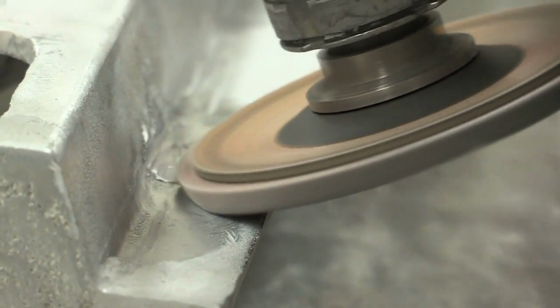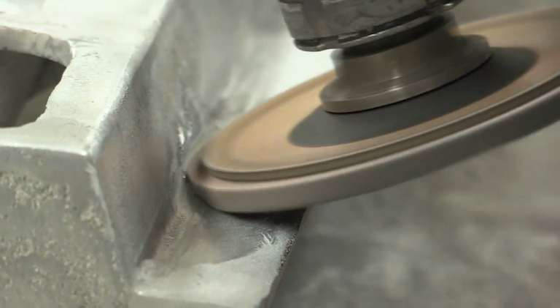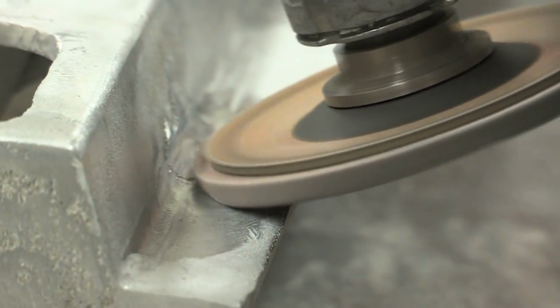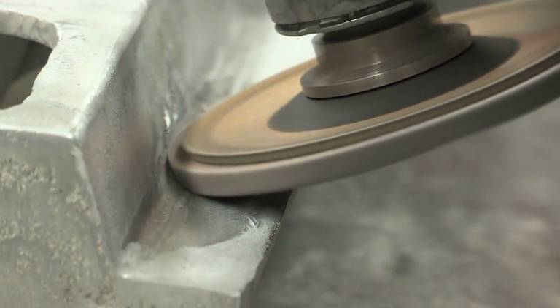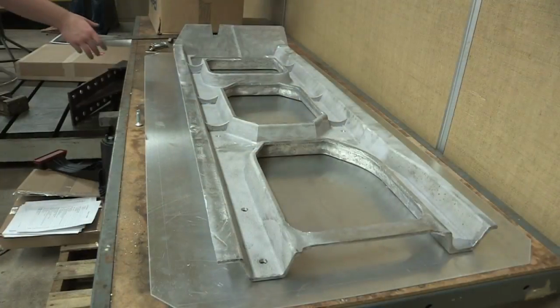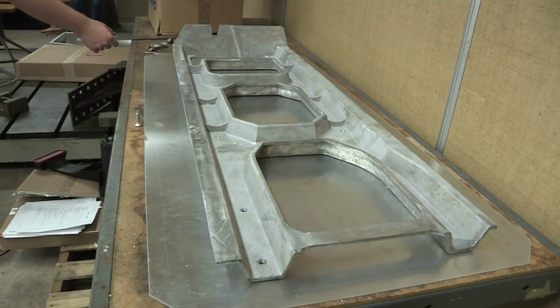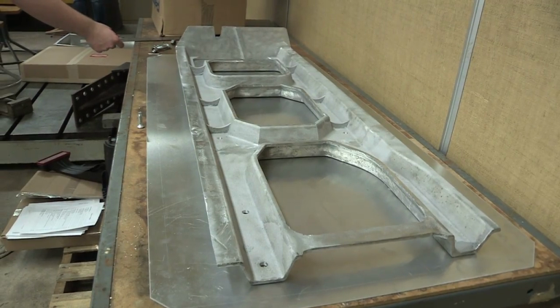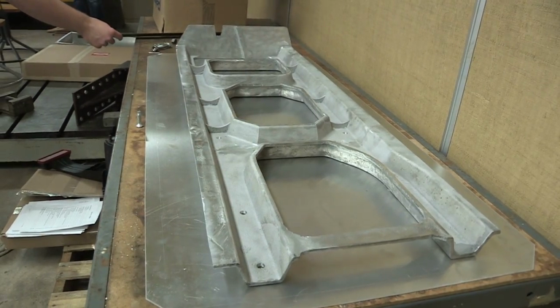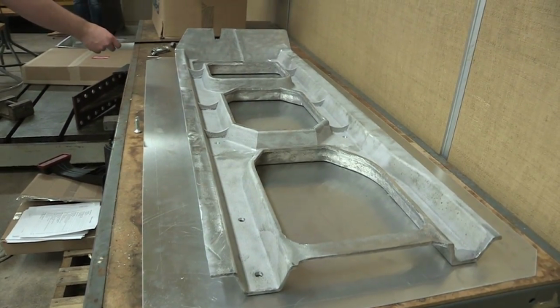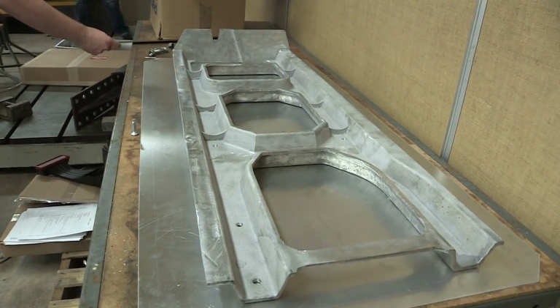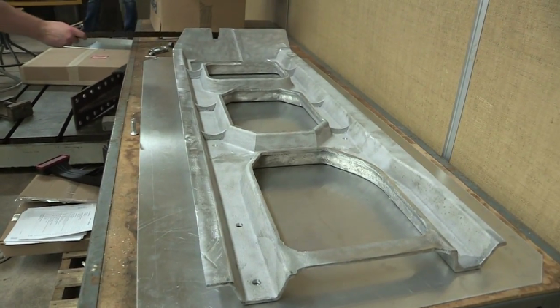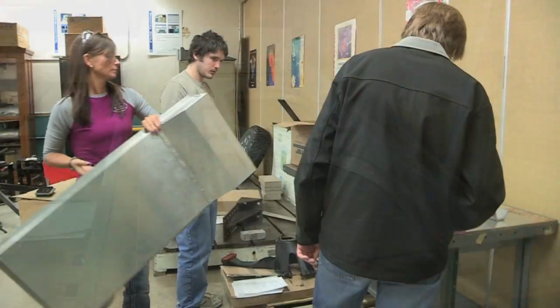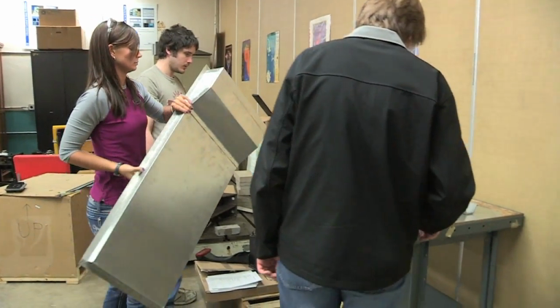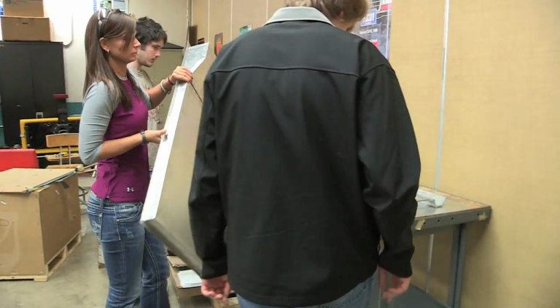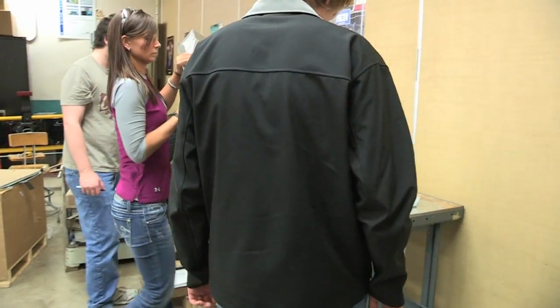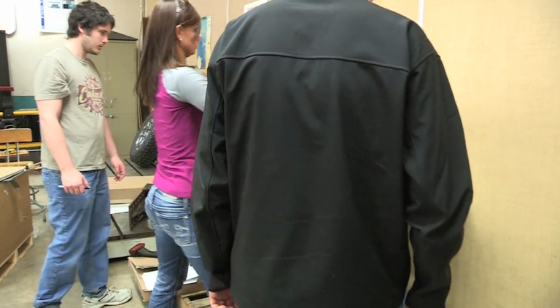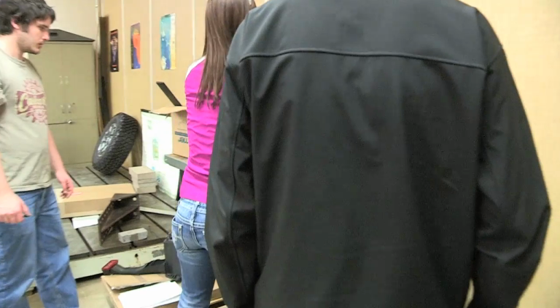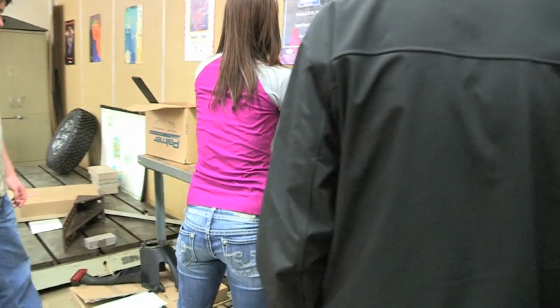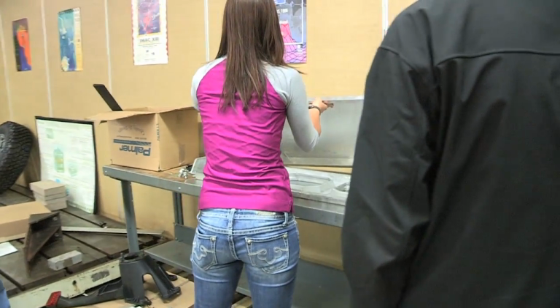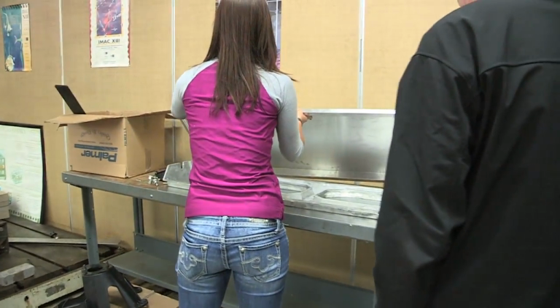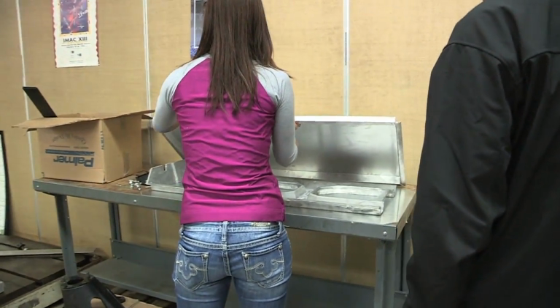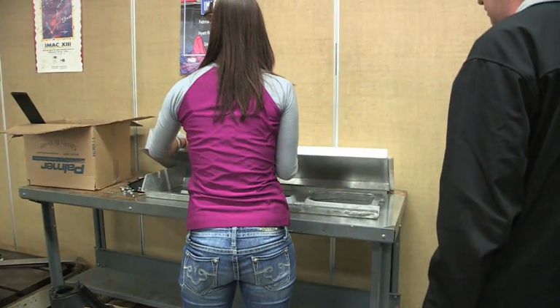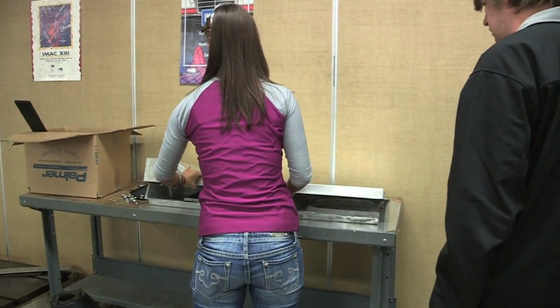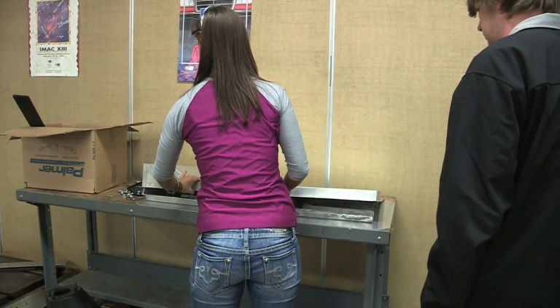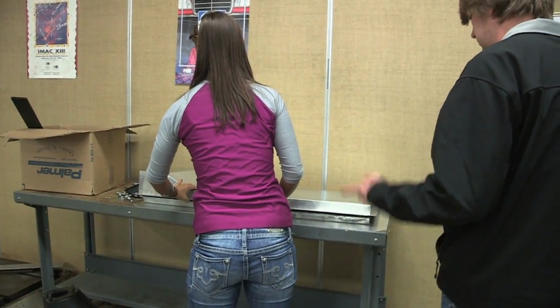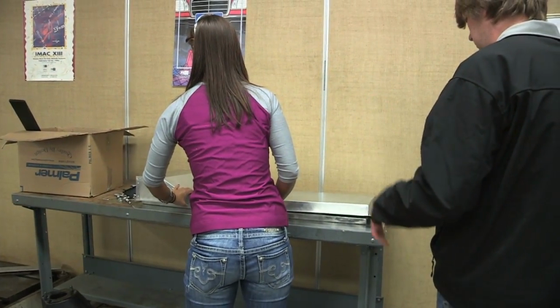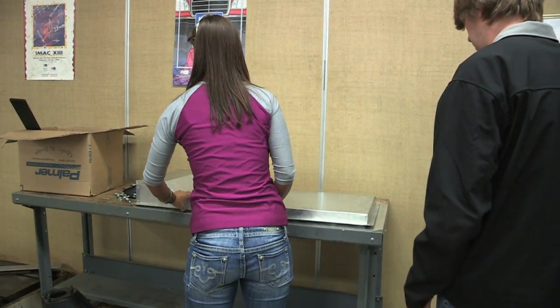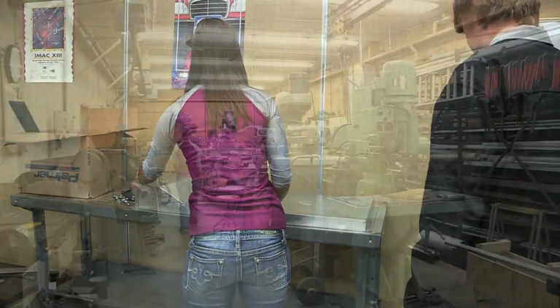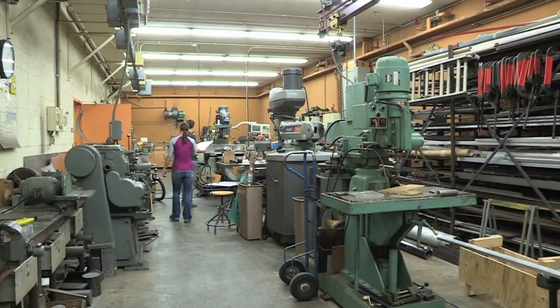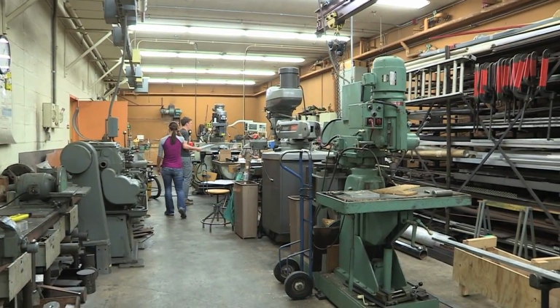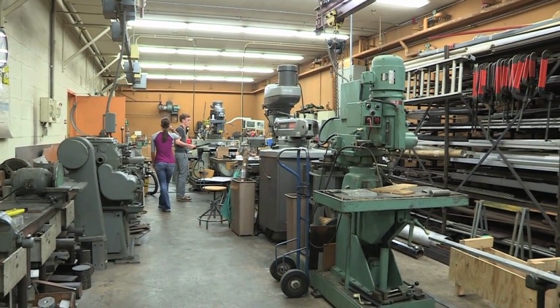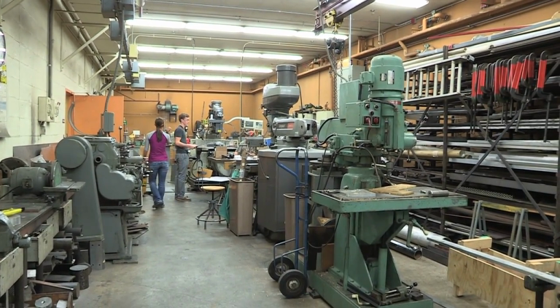Inside the gate there's a cast inner structure that holds the form and carries all the weight. That was kind of the over-engineered piece by Chrysler, and our main focus was changing materials.